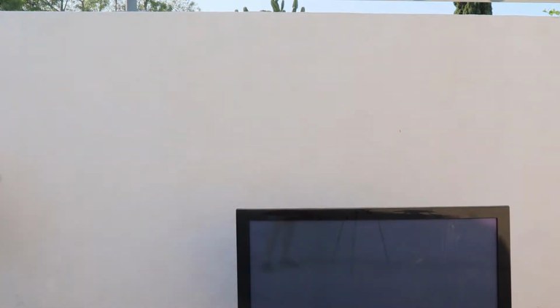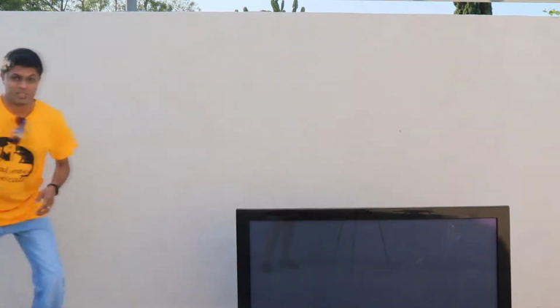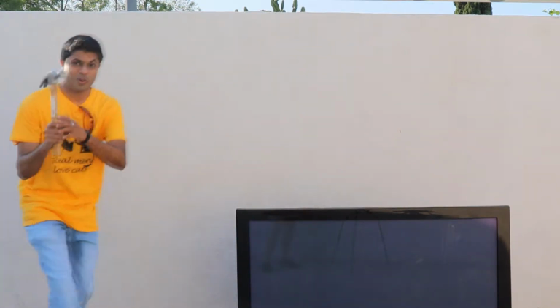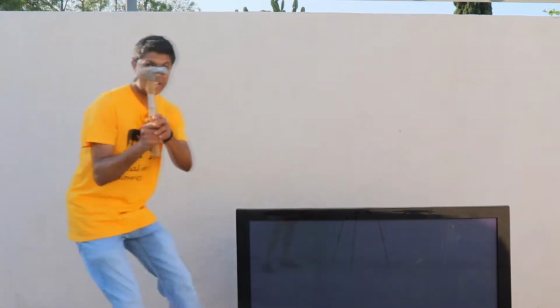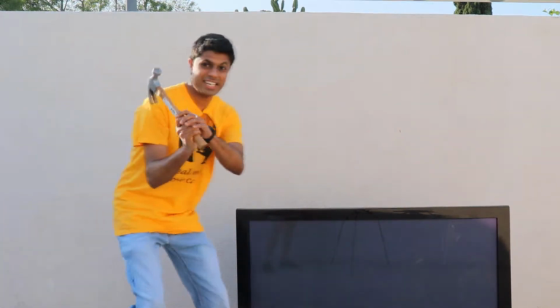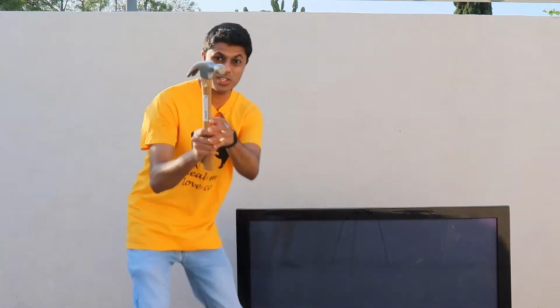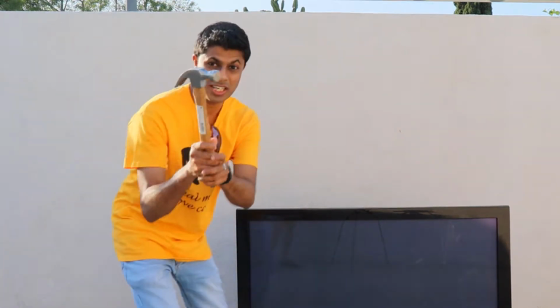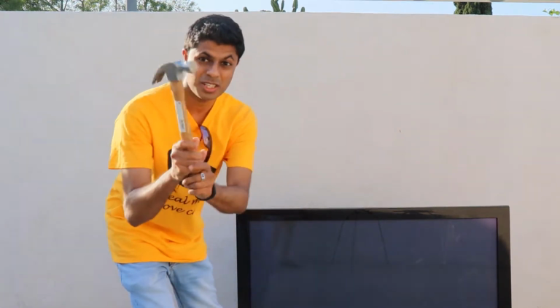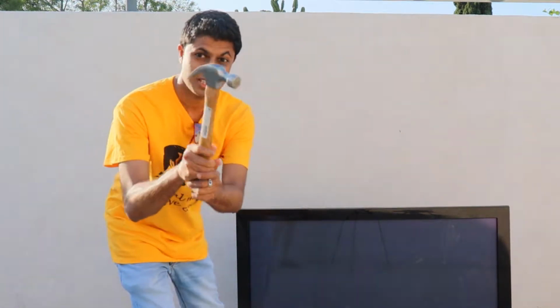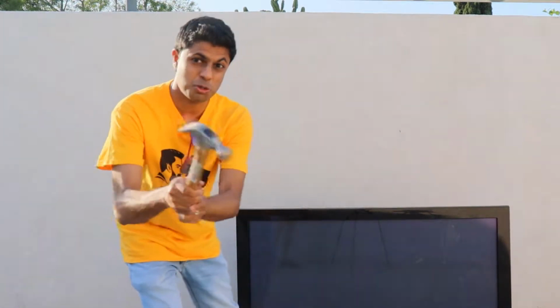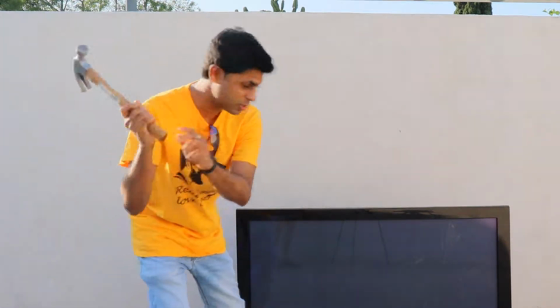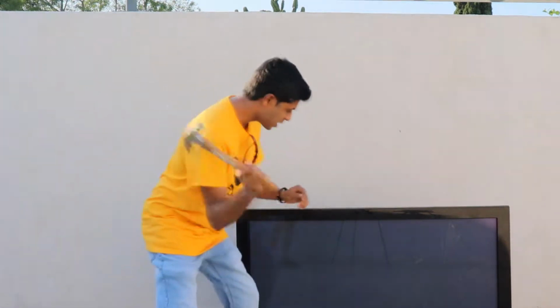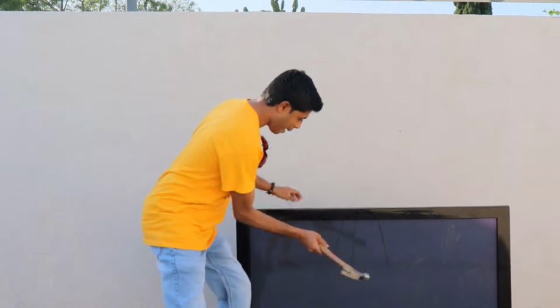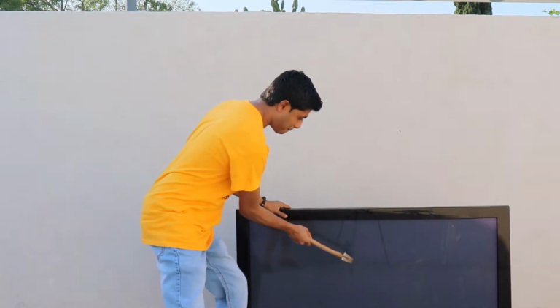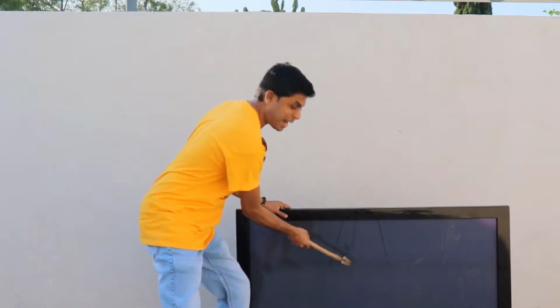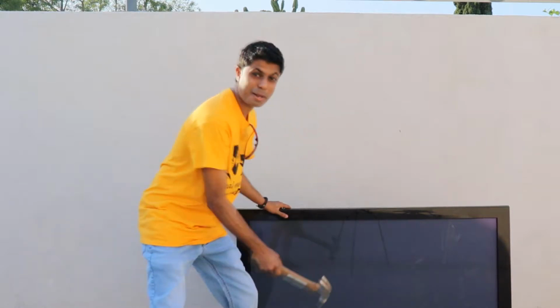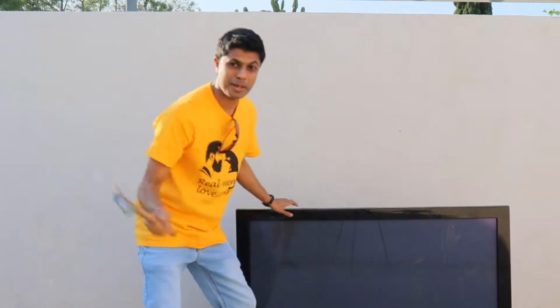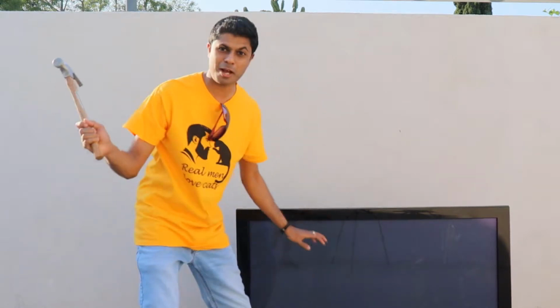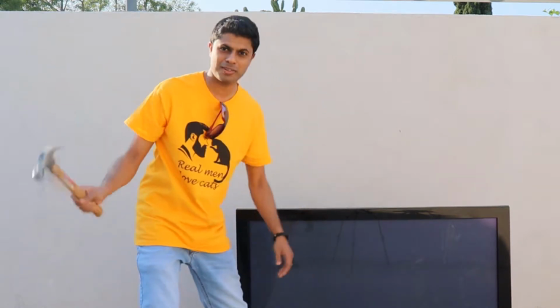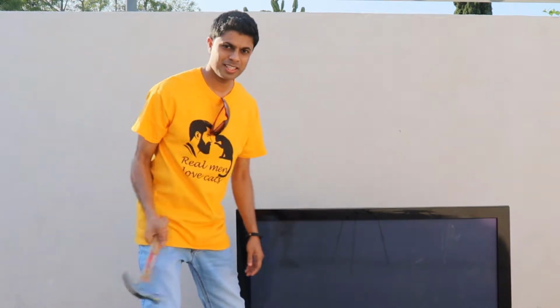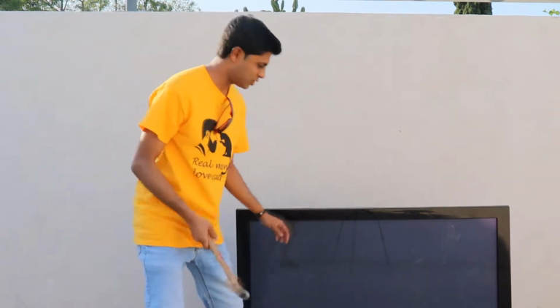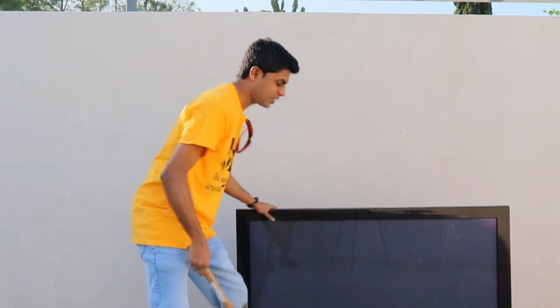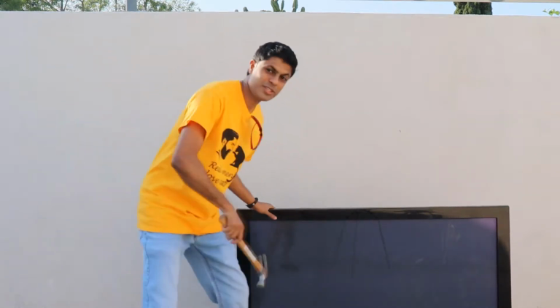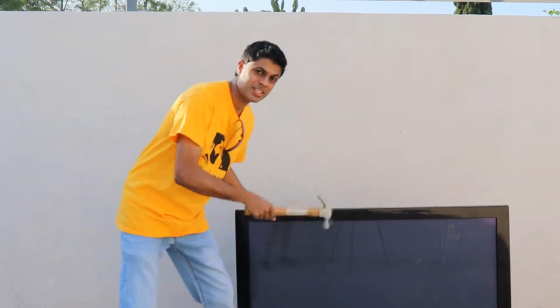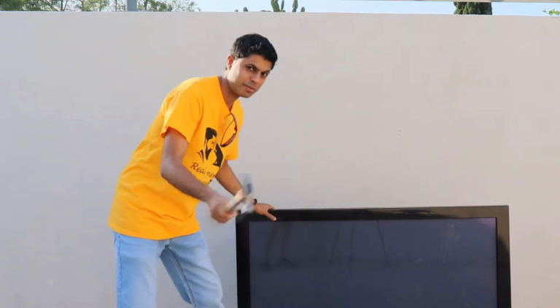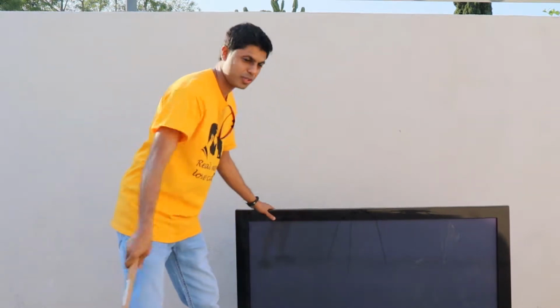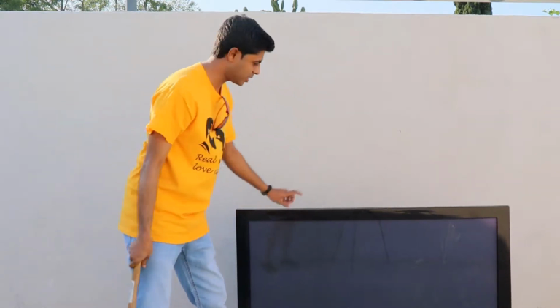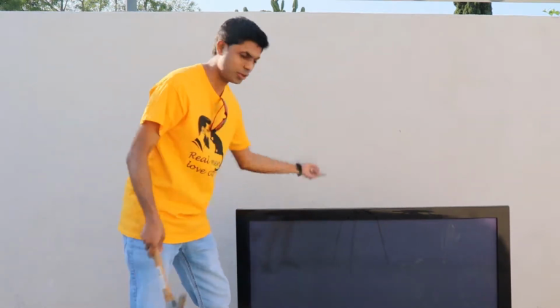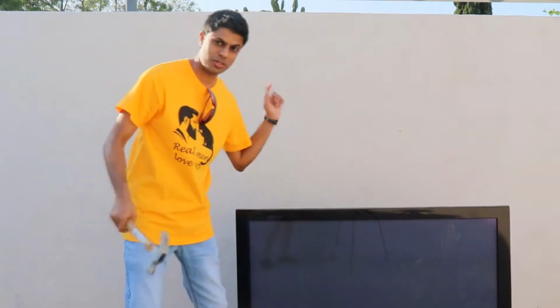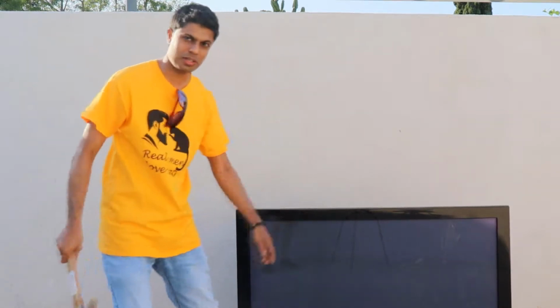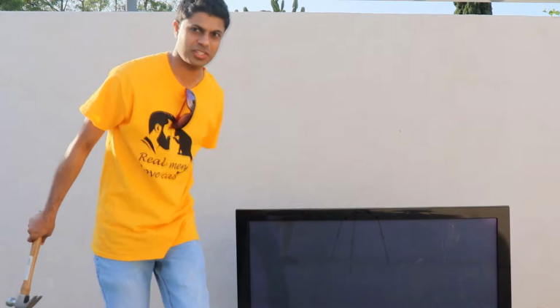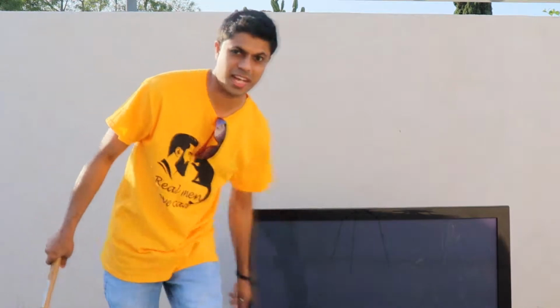So all I need is tools. So actually you can just remove the screws and we're gonna see inside.